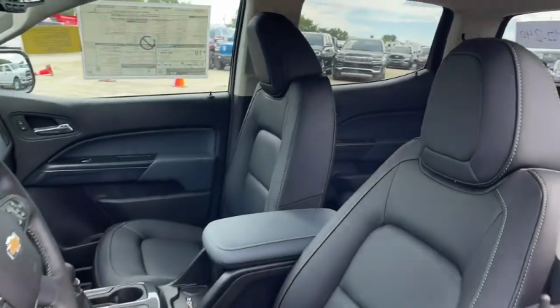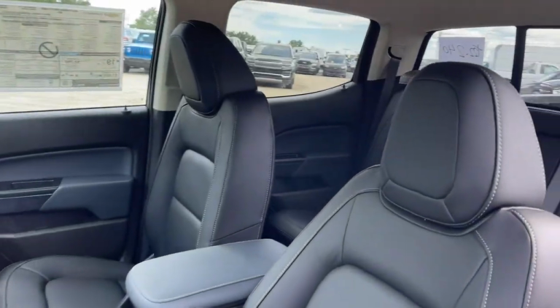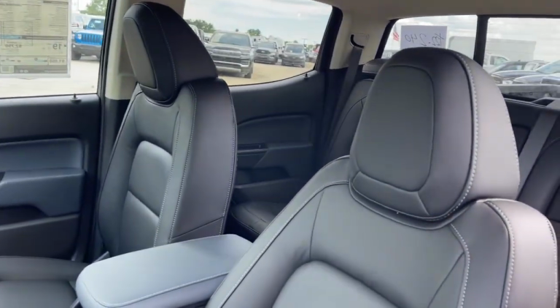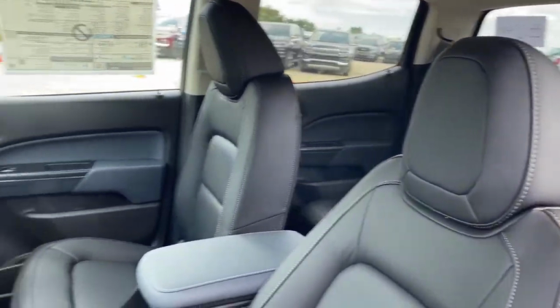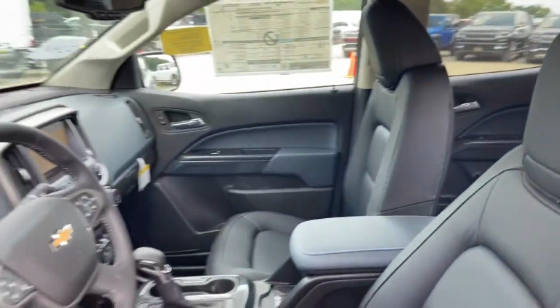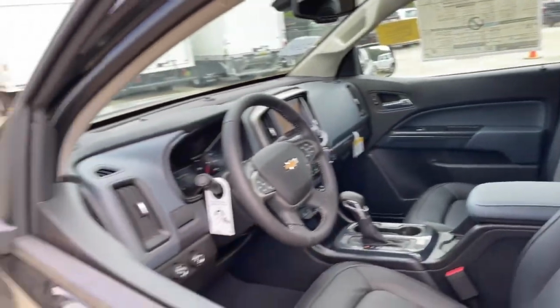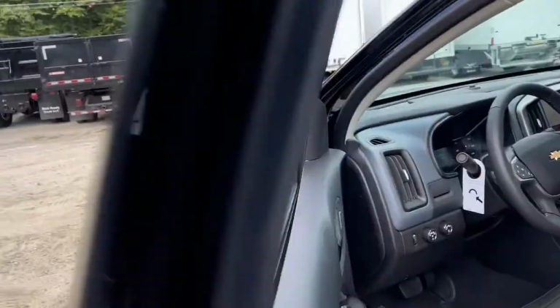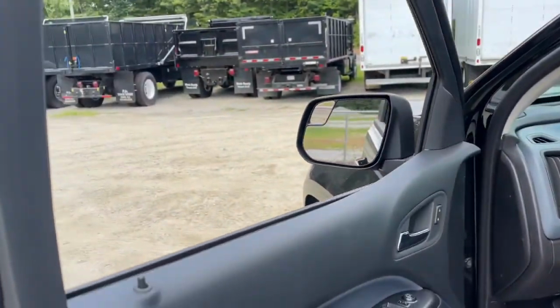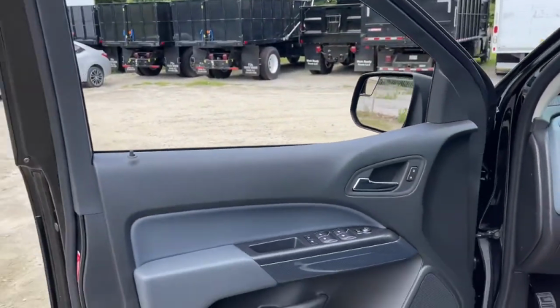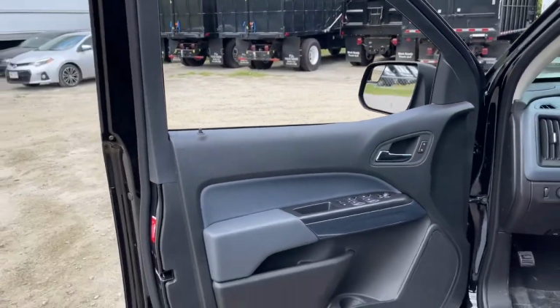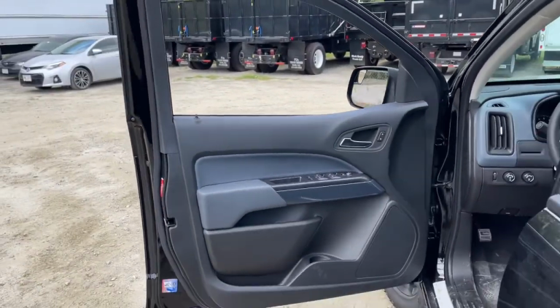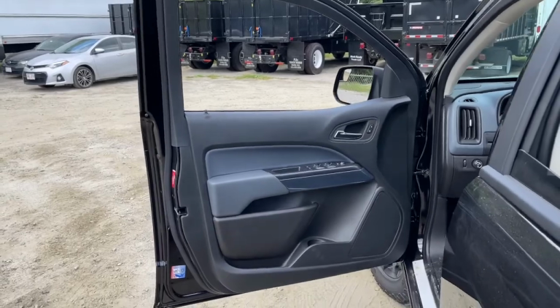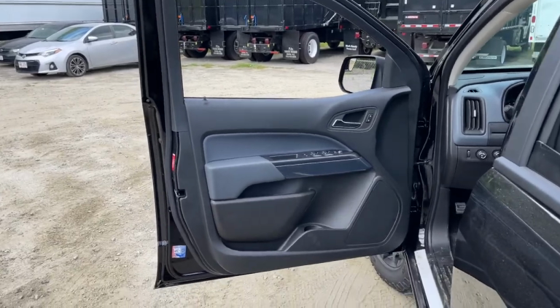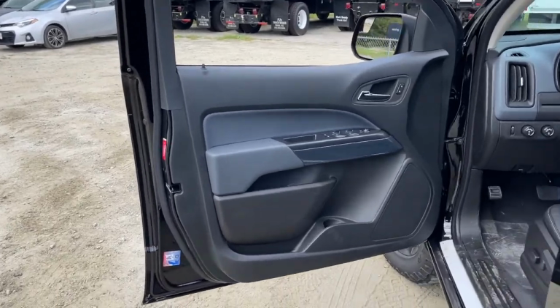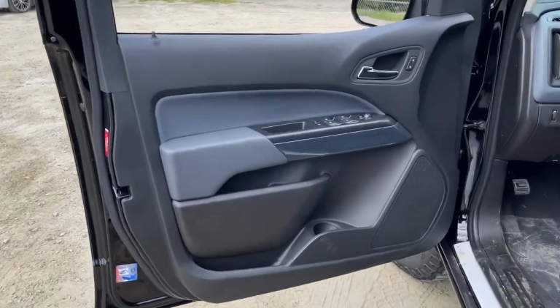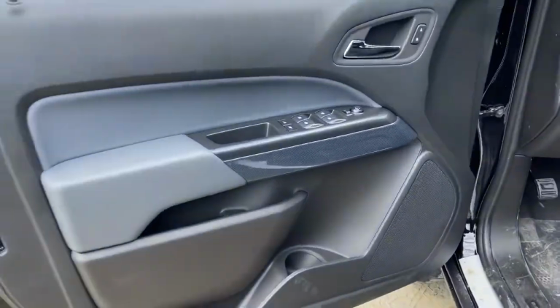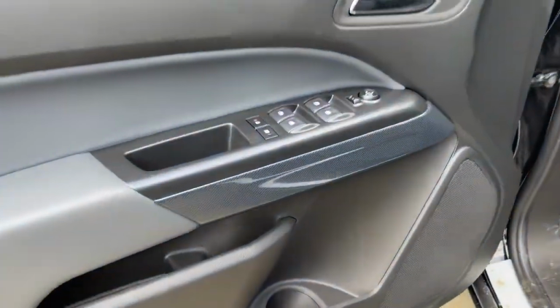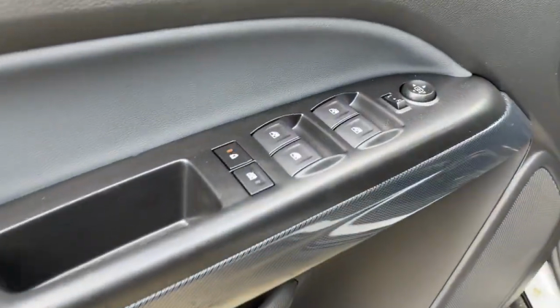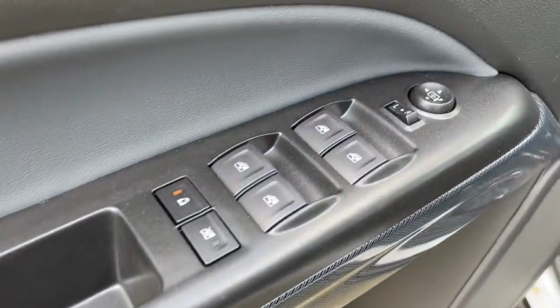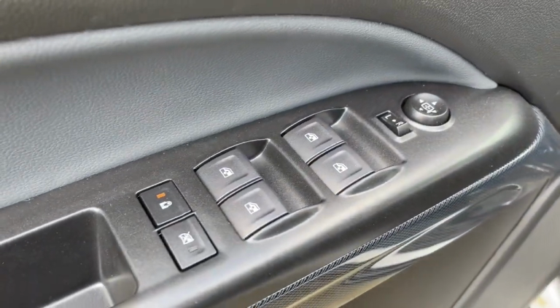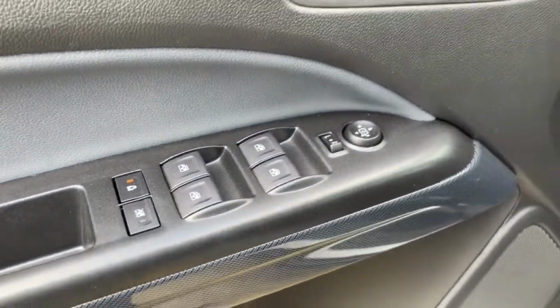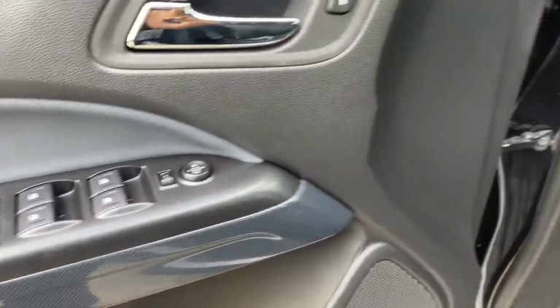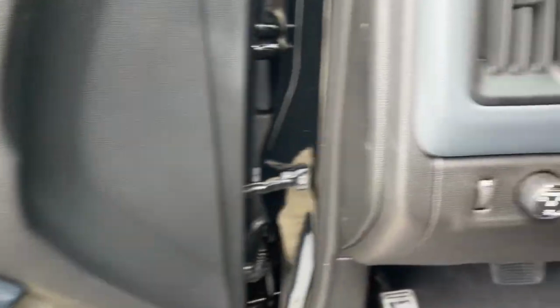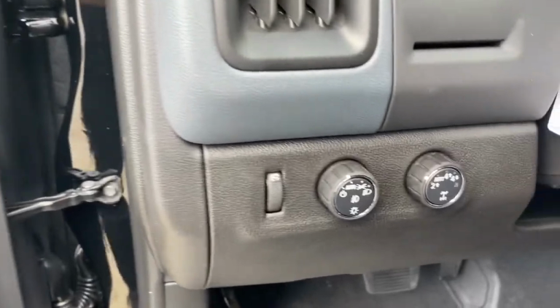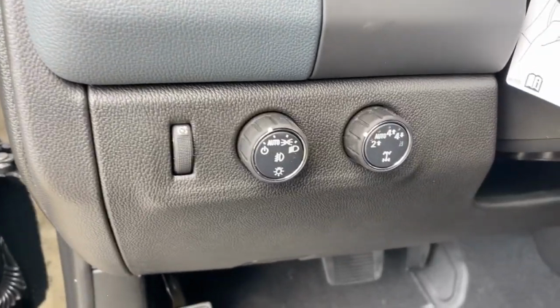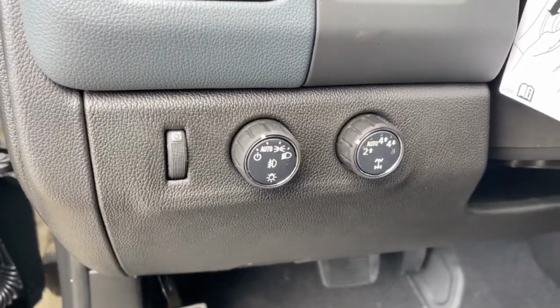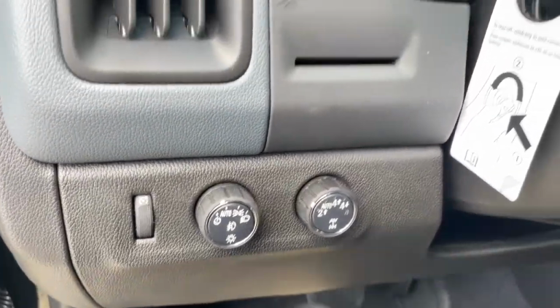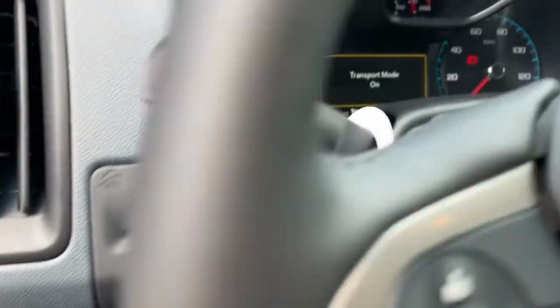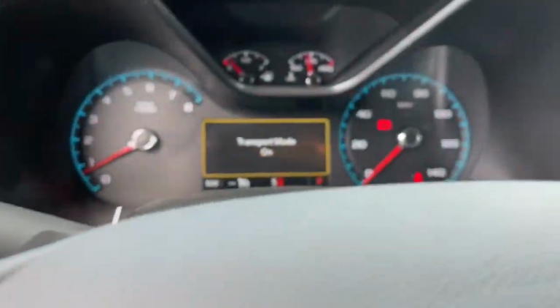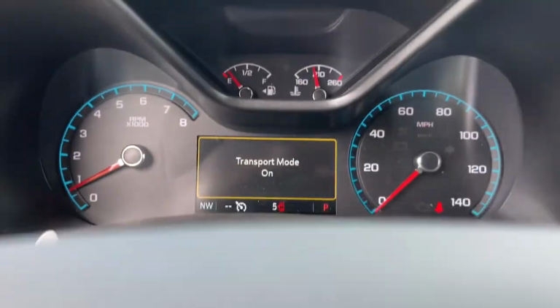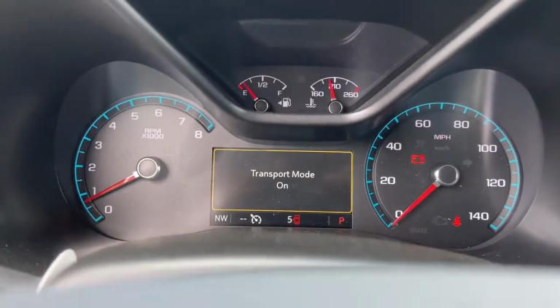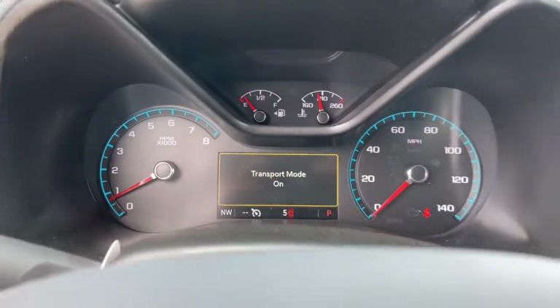Keyless entry, navigation system, fog lamps, power driver seat, electronic stability control, aluminum wheels, intermittent wipers, tire pressure monitoring system, trip computer, bucket seats.